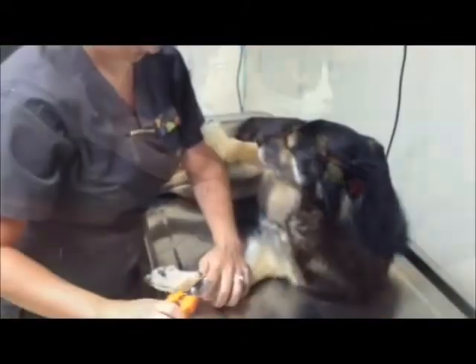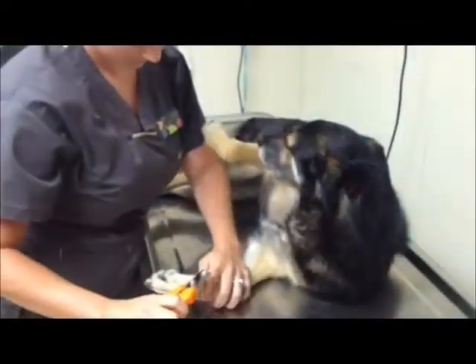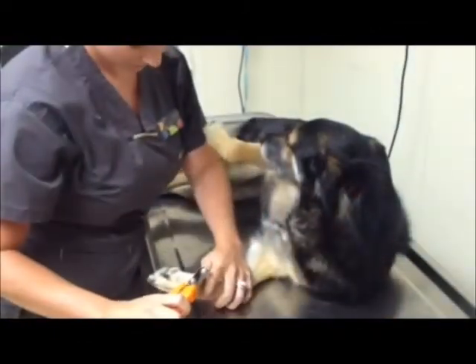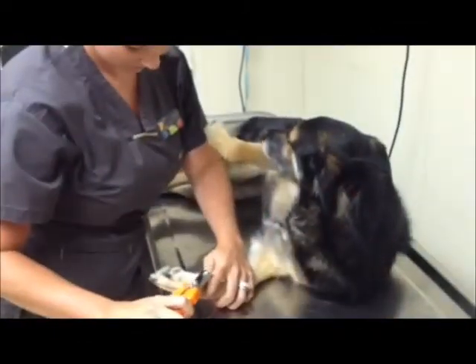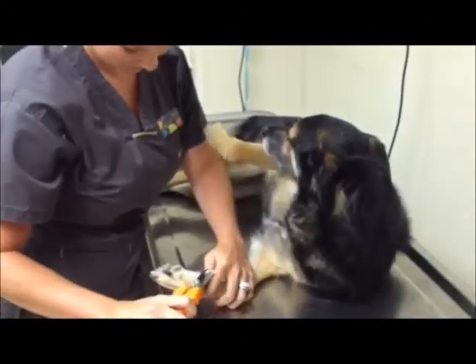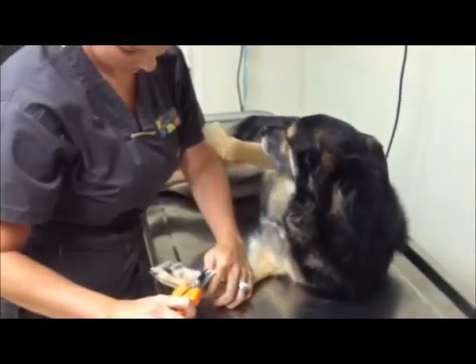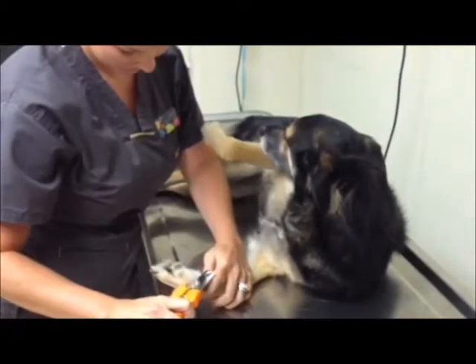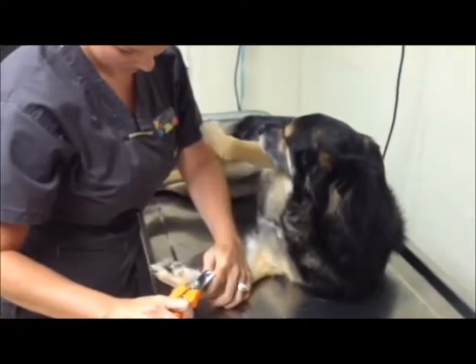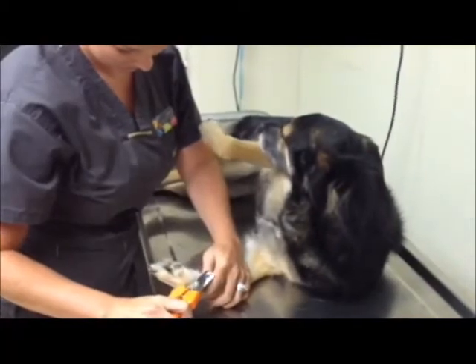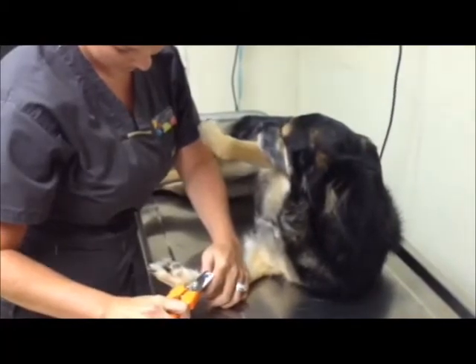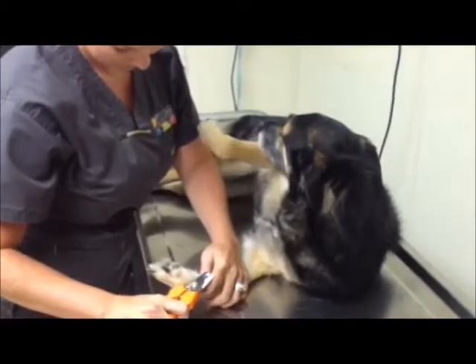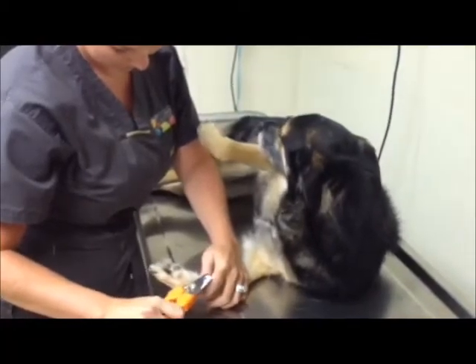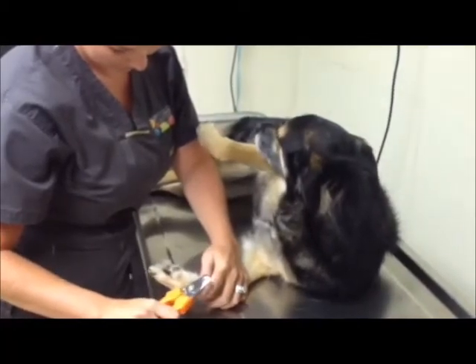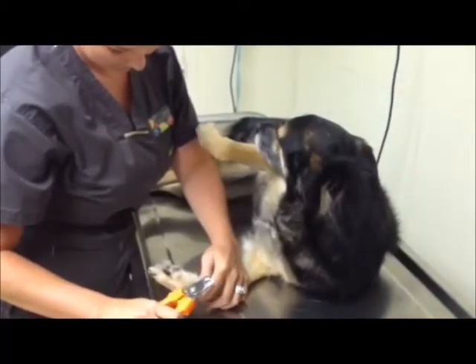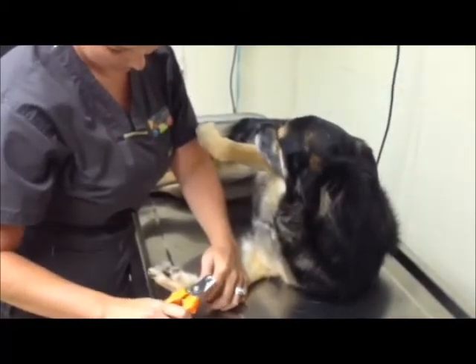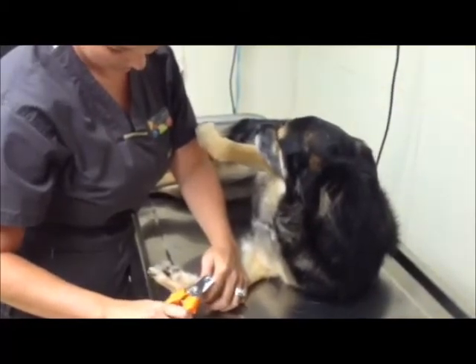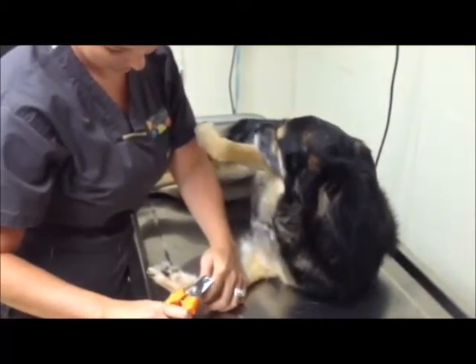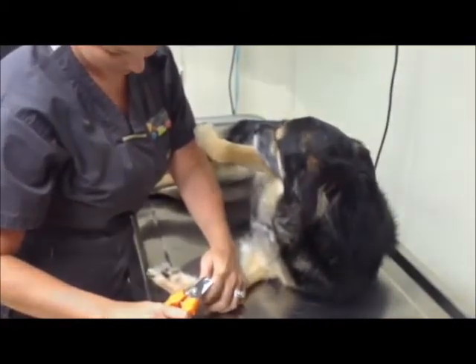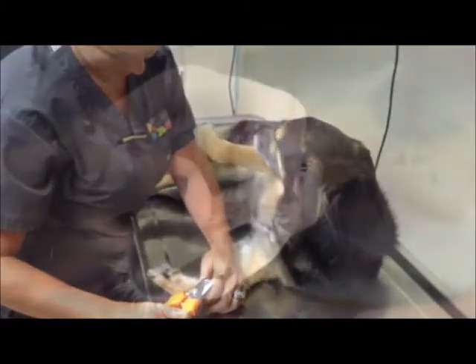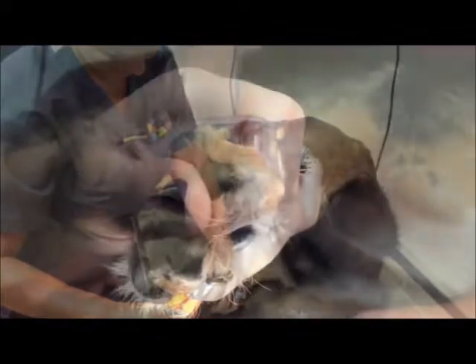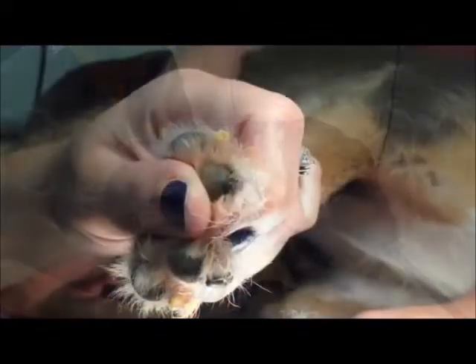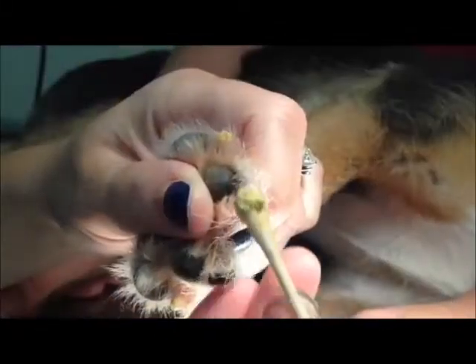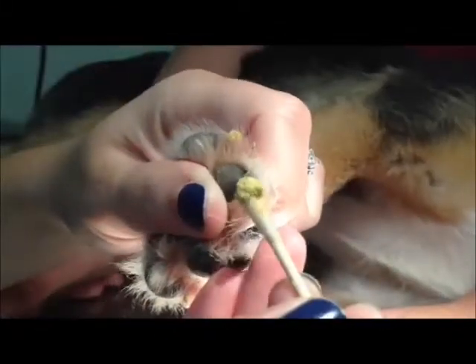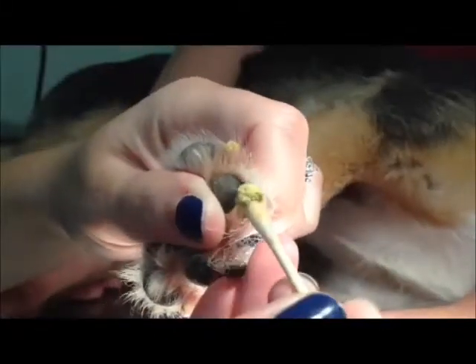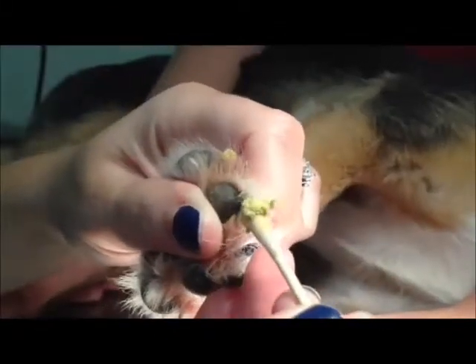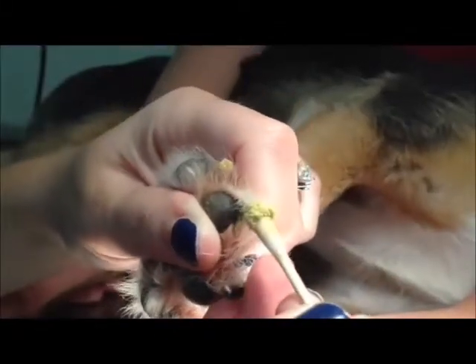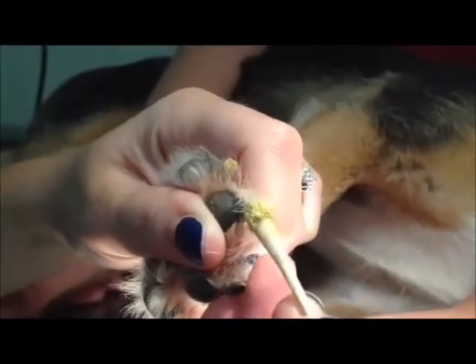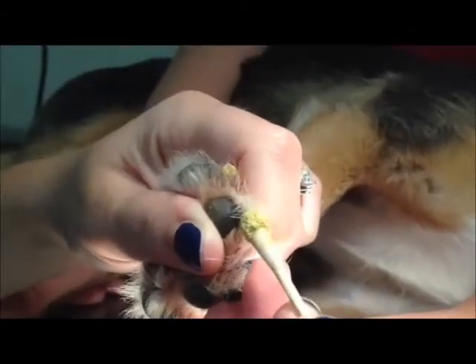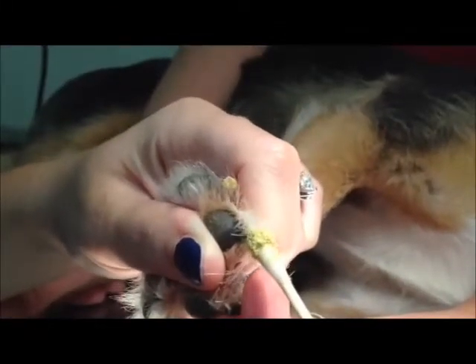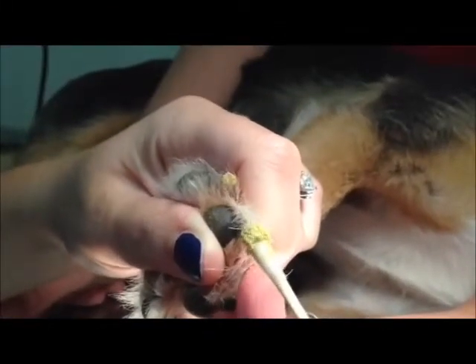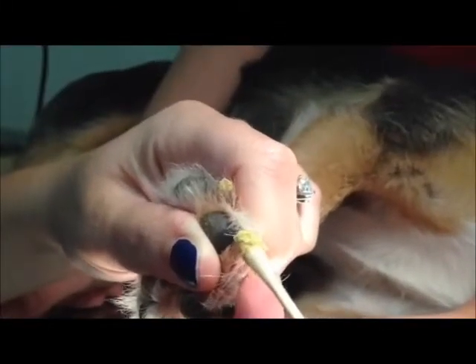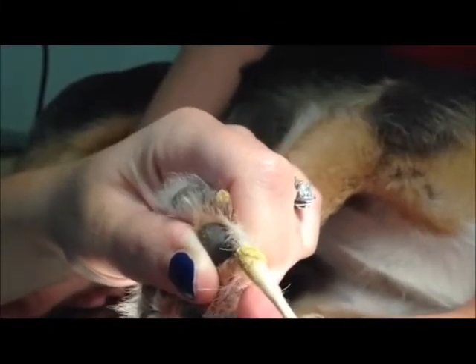It is important to note that not all pets will allow their nails to be trimmed easily. Be conservative and make this a positive experience for your pet. Causing anxiety and pain will only result in more difficult nail trims in the future.